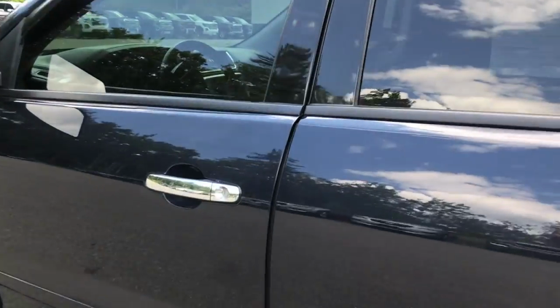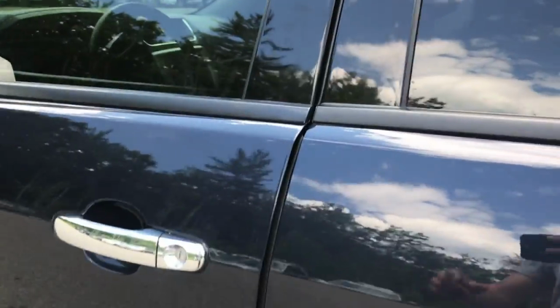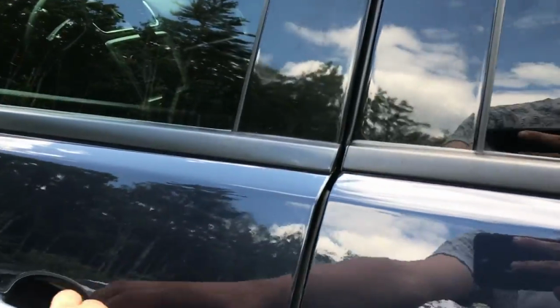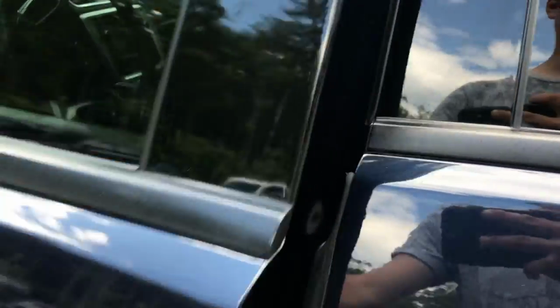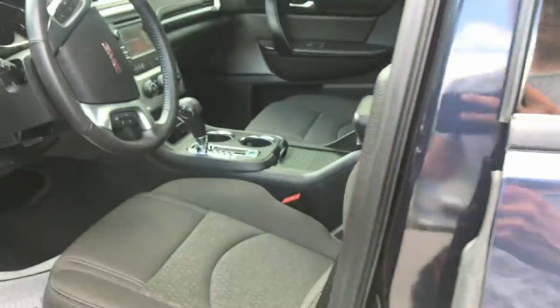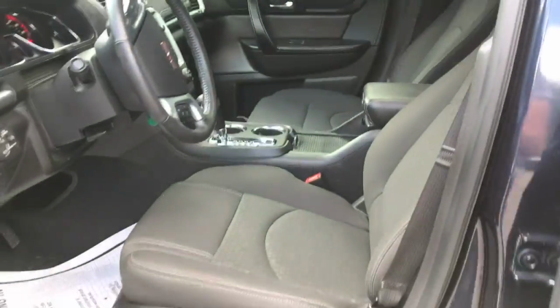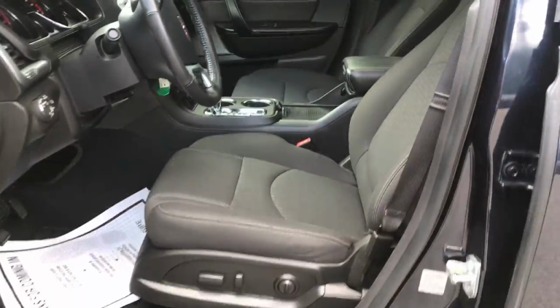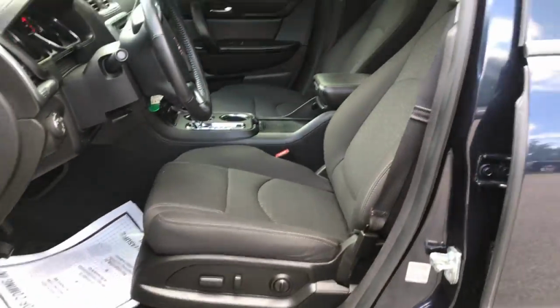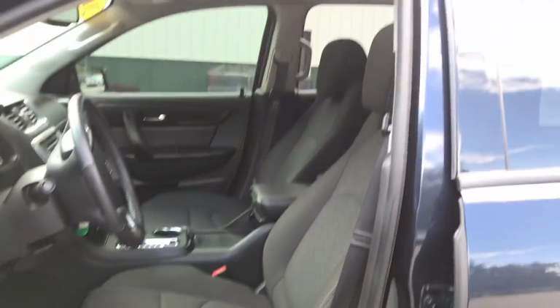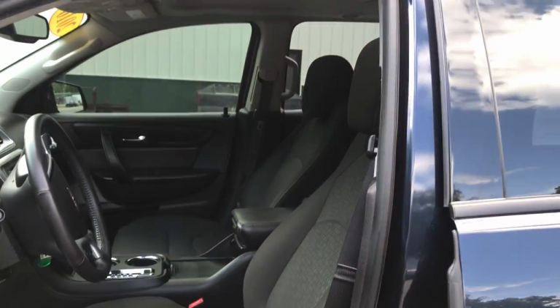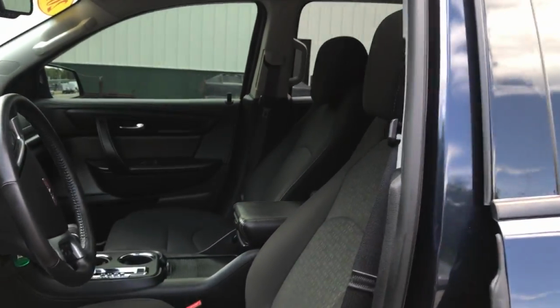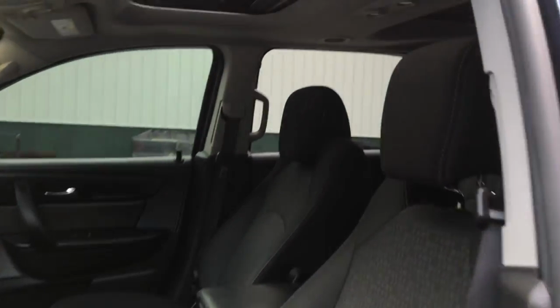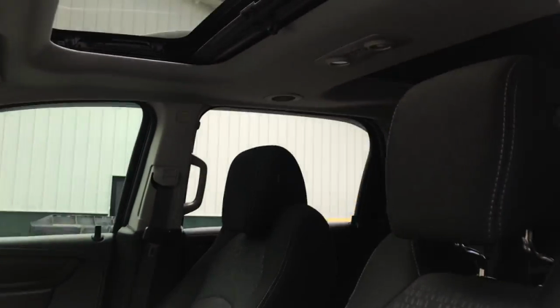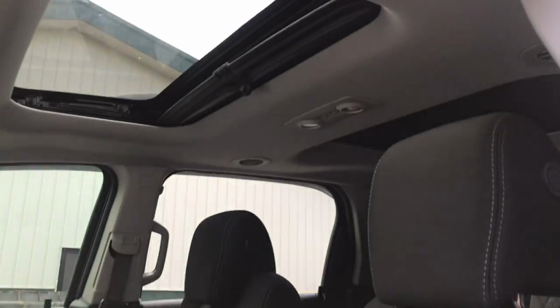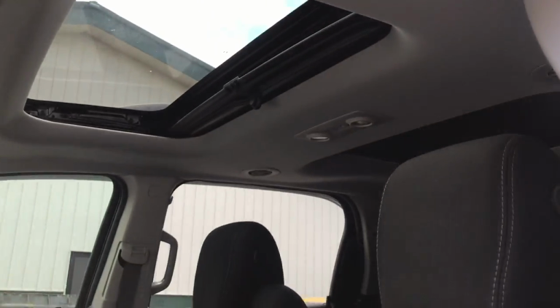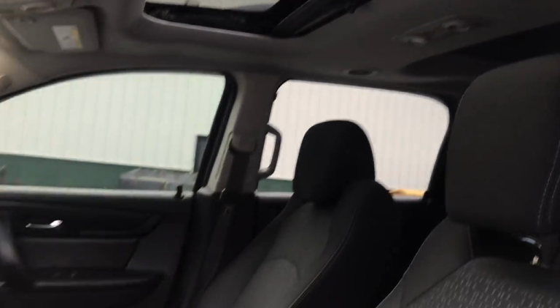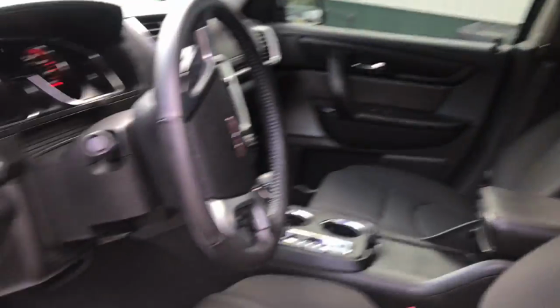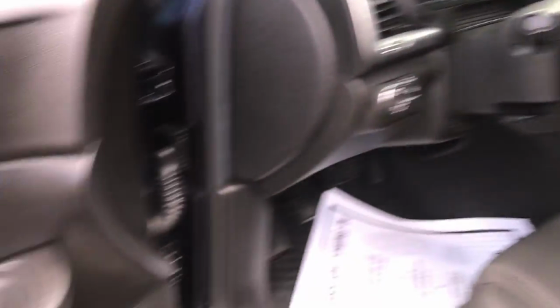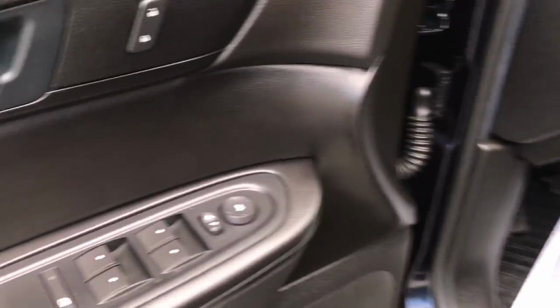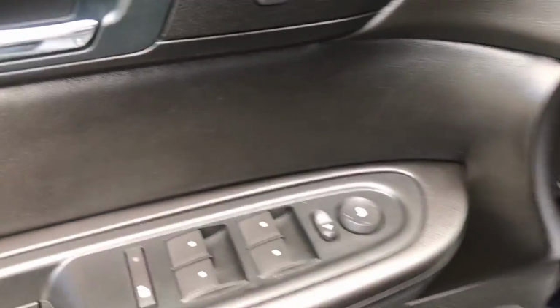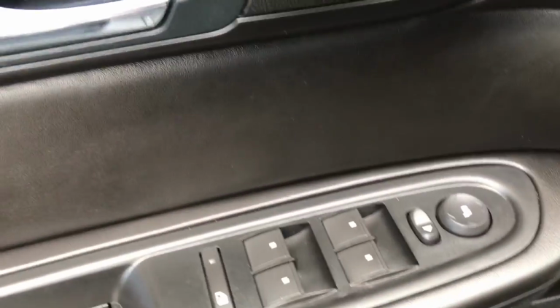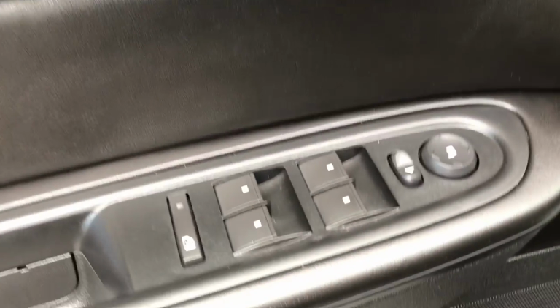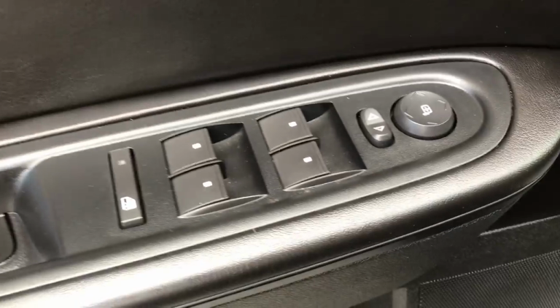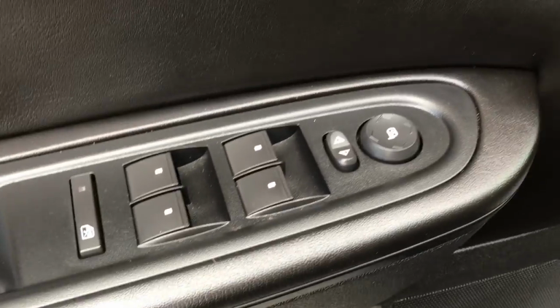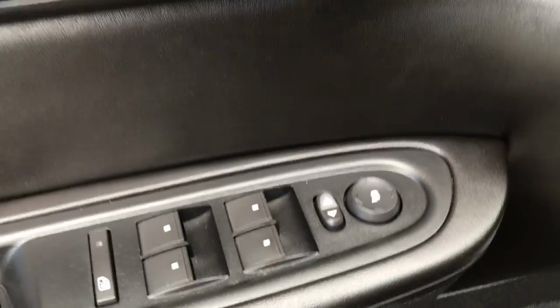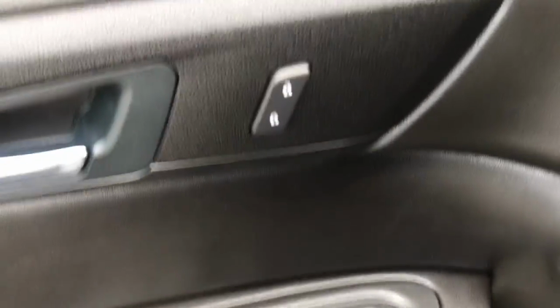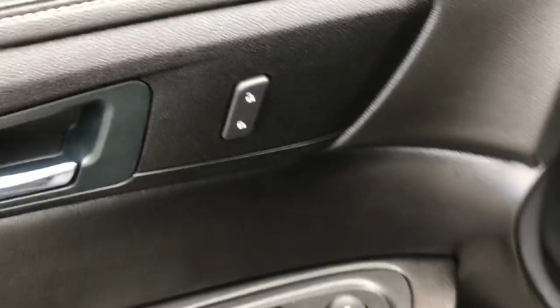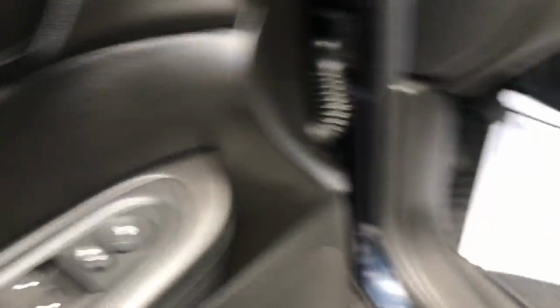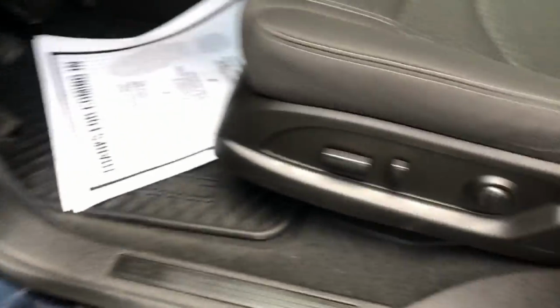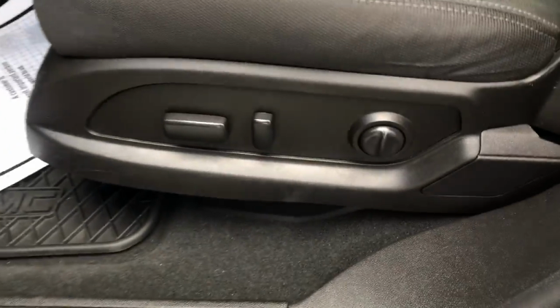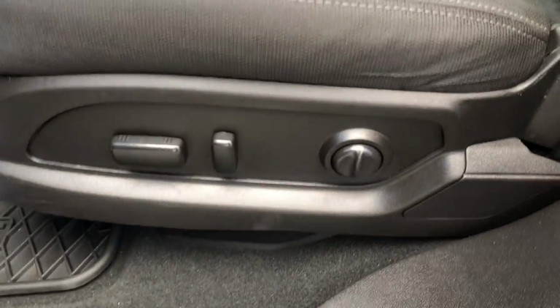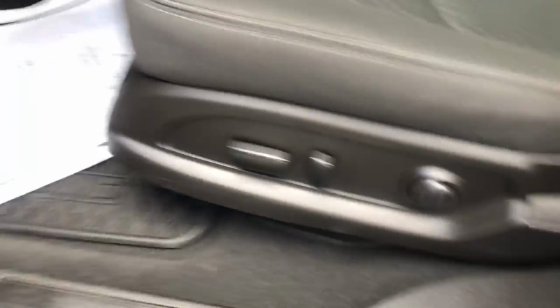Let's take a look at the interior here. As you can see, you've got your black cloth seats. You've got your dual-panel moonroof up top there. Driver door panel, you've got your power windows, mirrors, and locks. You've got your power driver seat controls there.